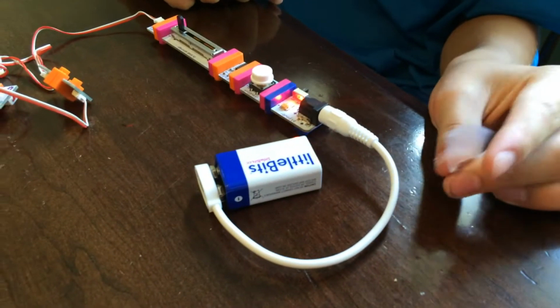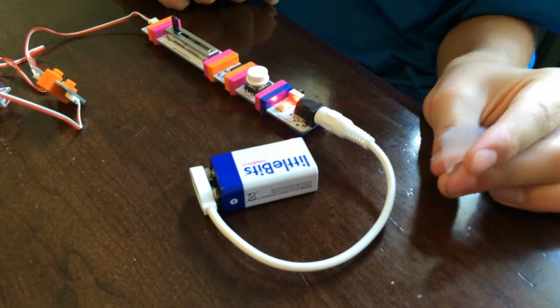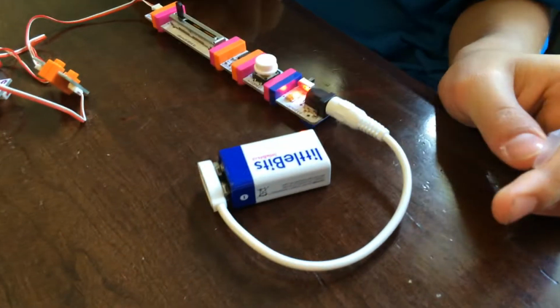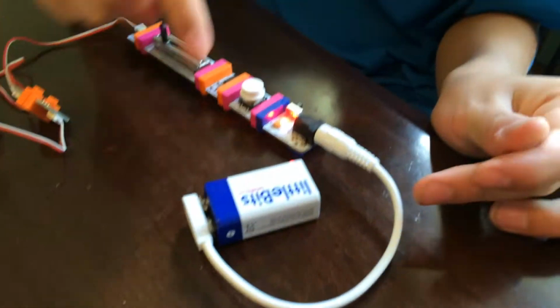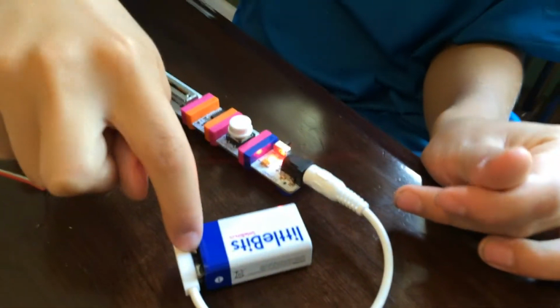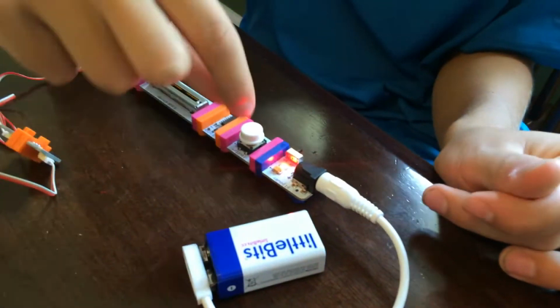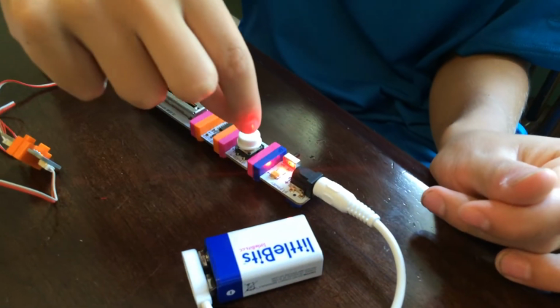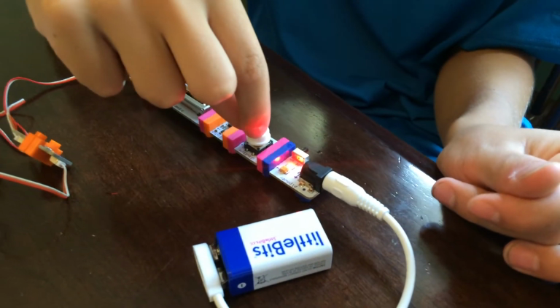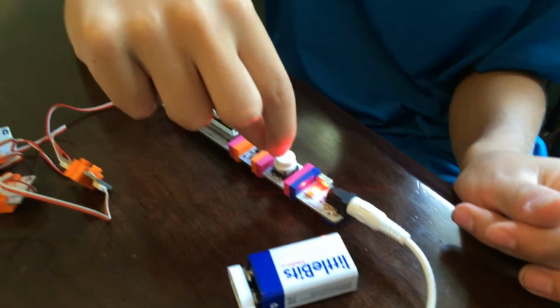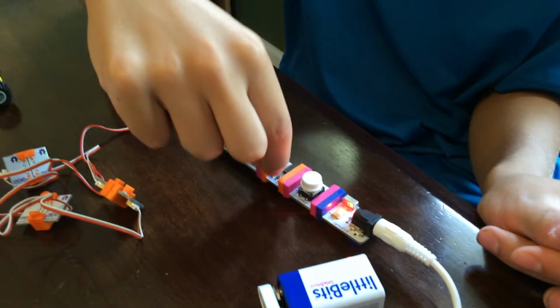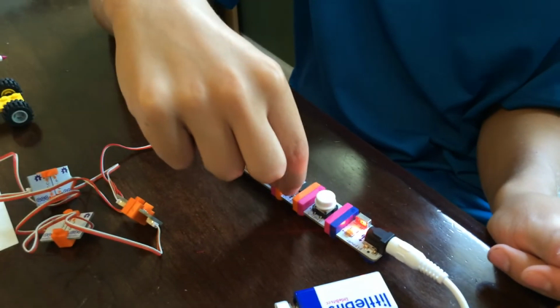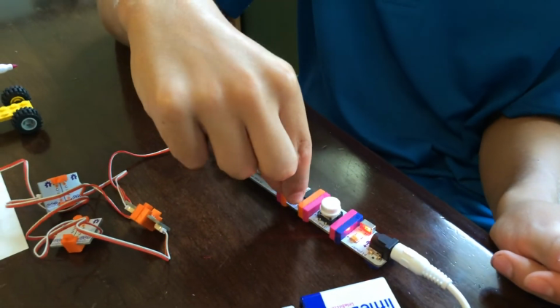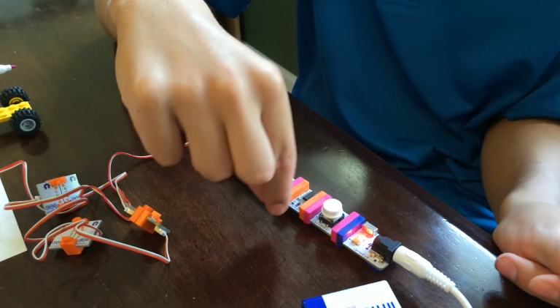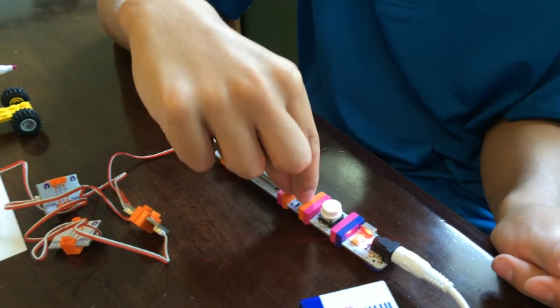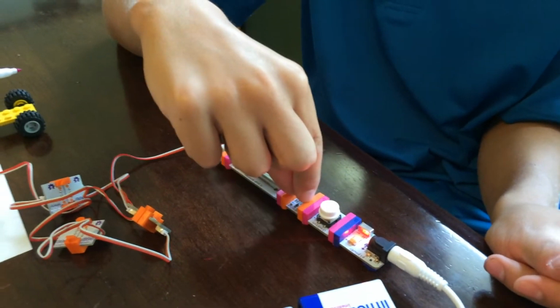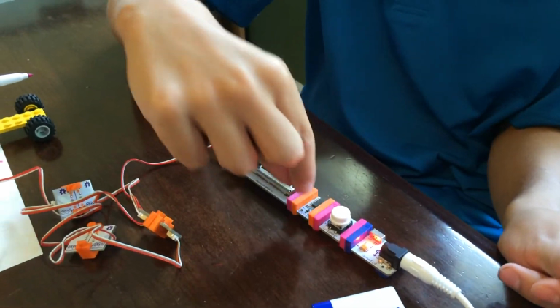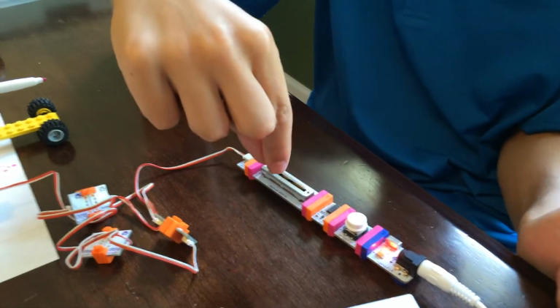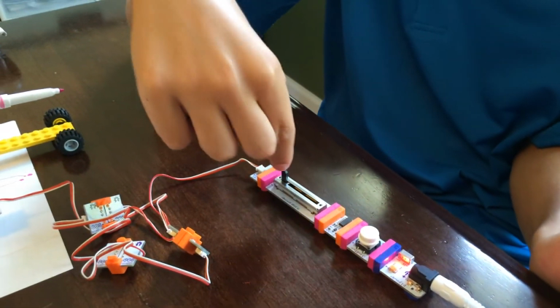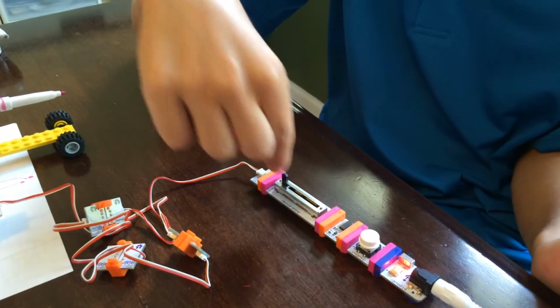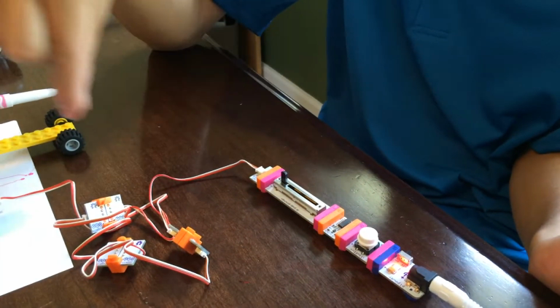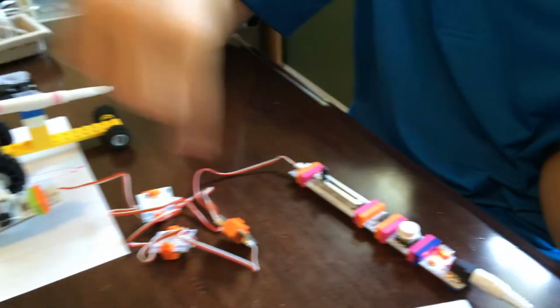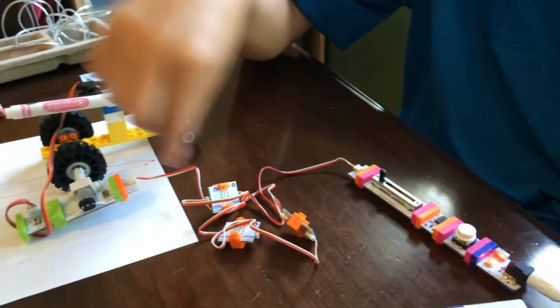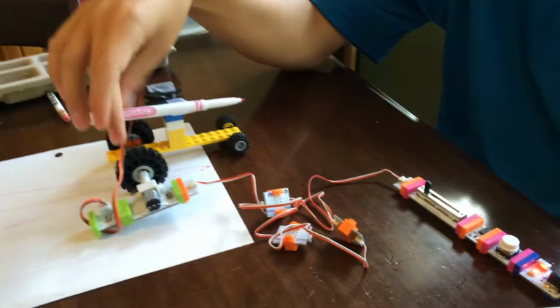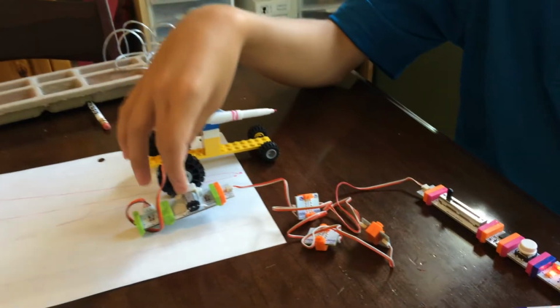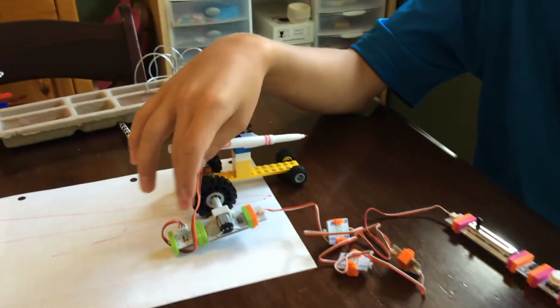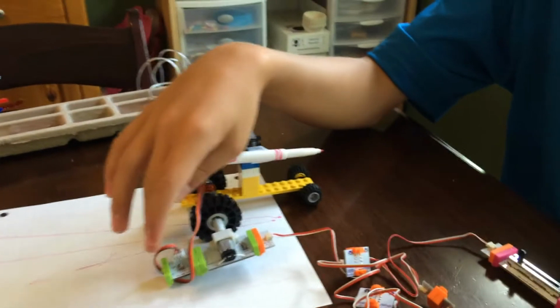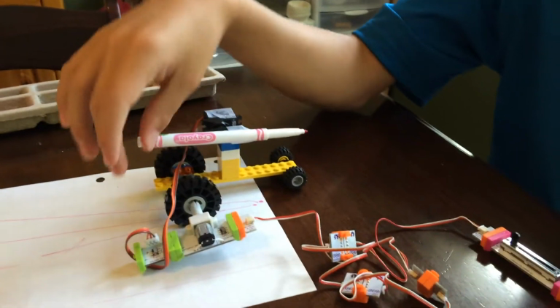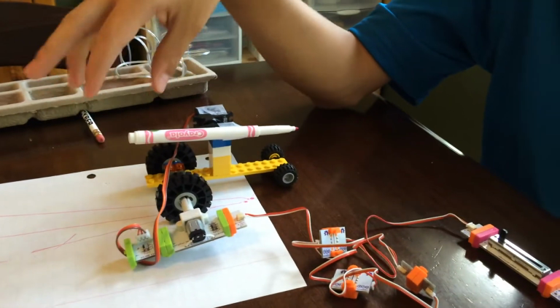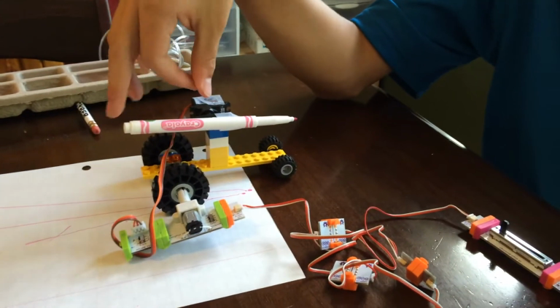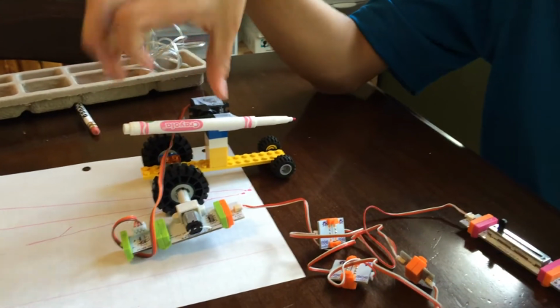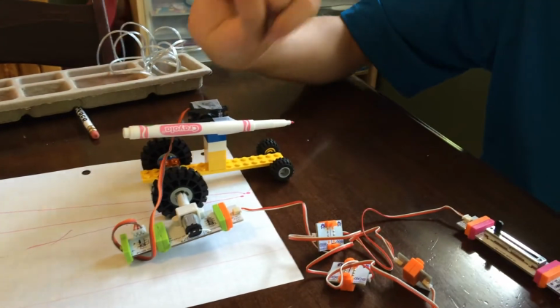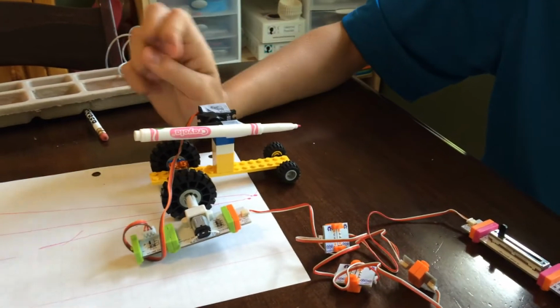You got the battery hooked into the button — that's on/off. And then the latch, and then the dimmer, and then the wires lead up to the motor. And this brings down the marker.